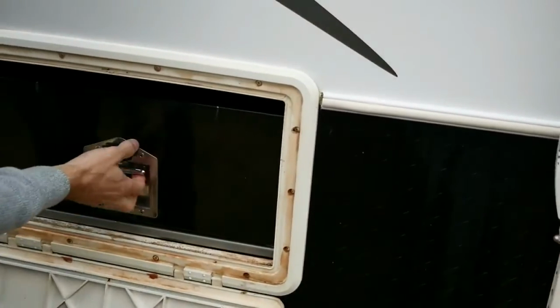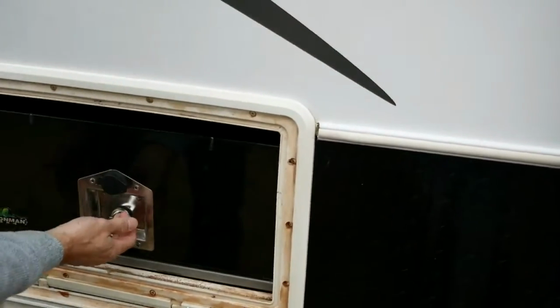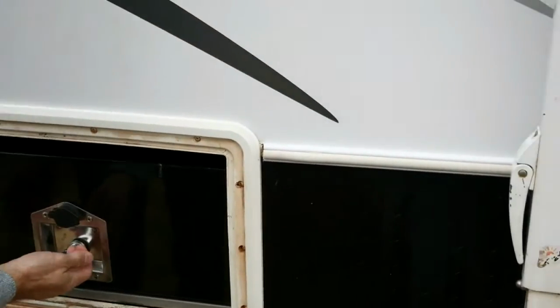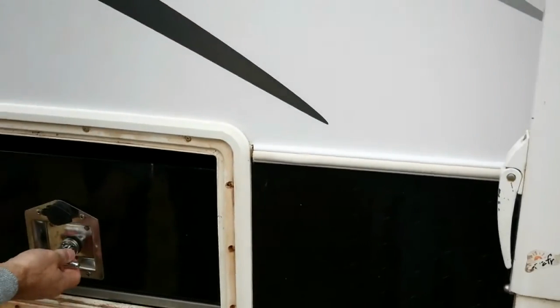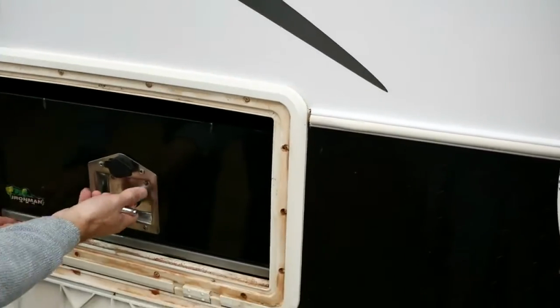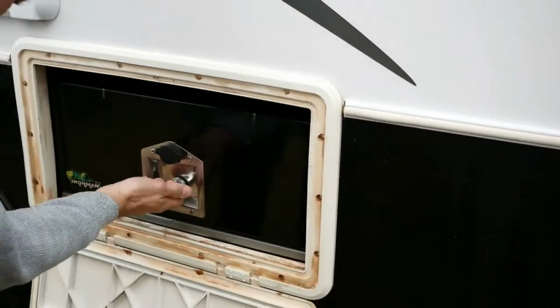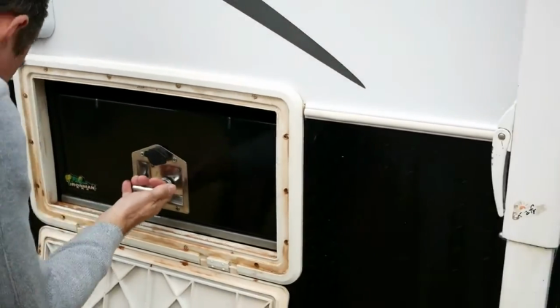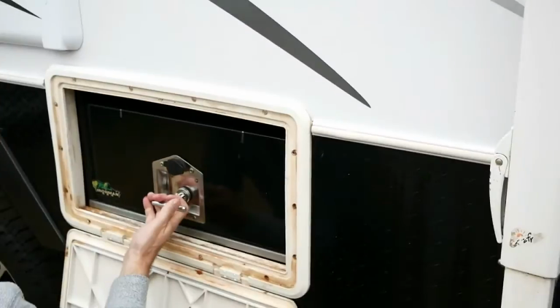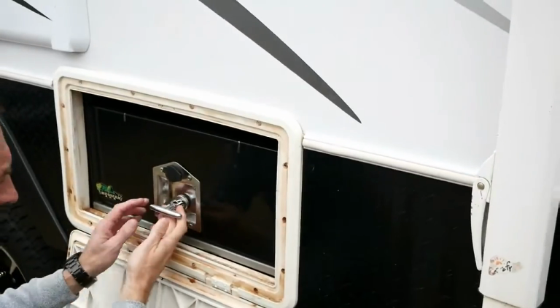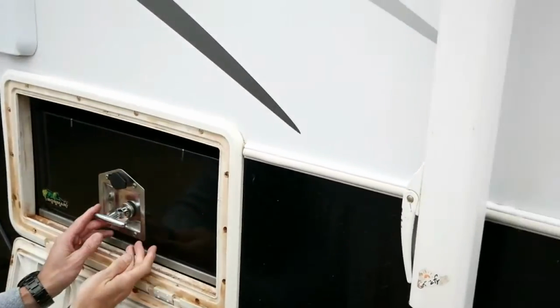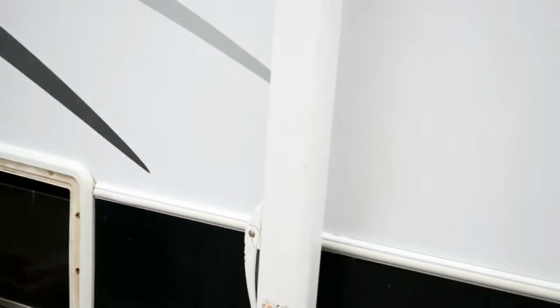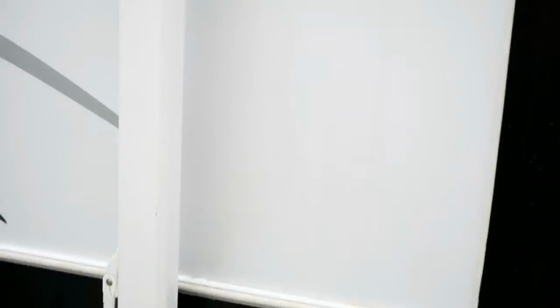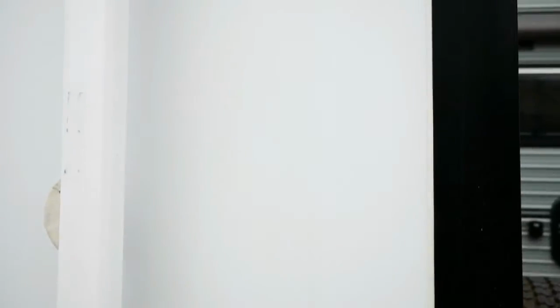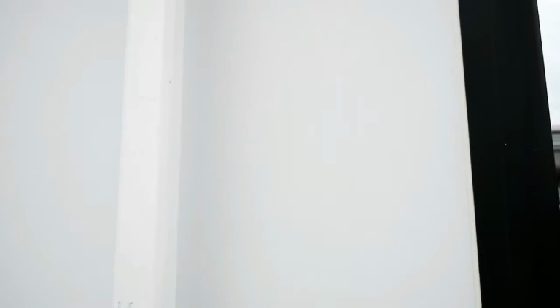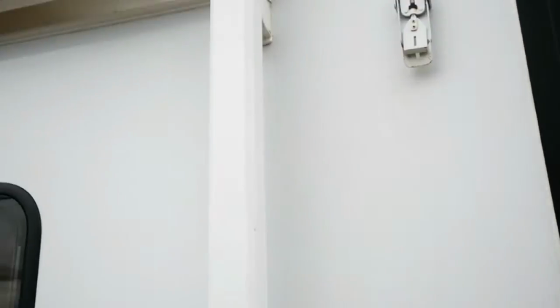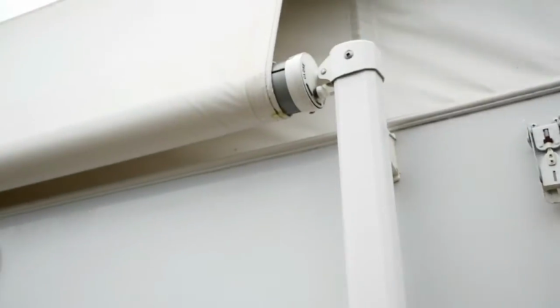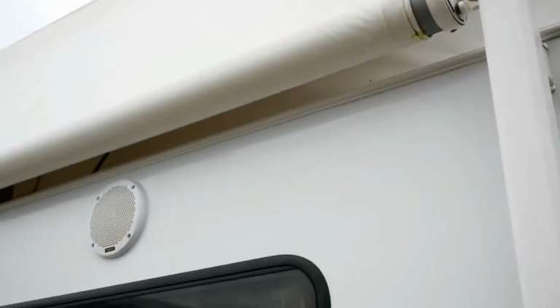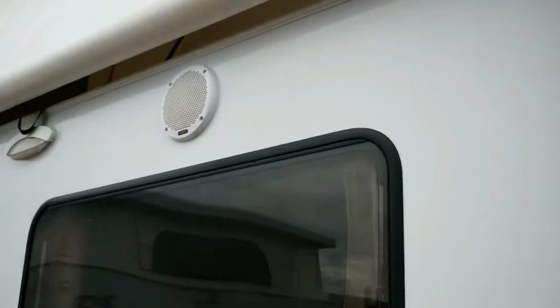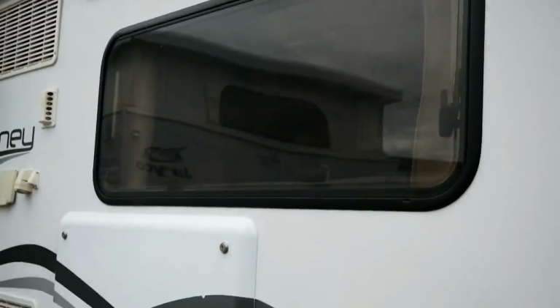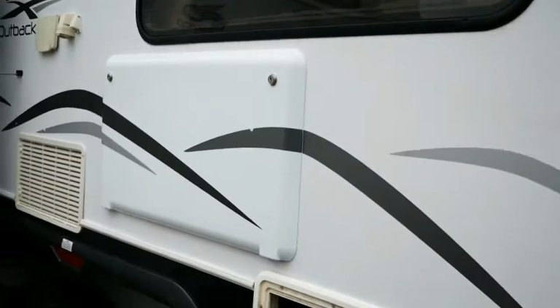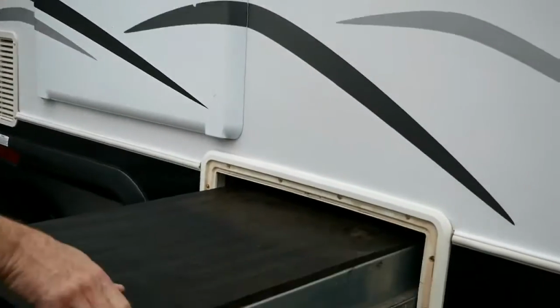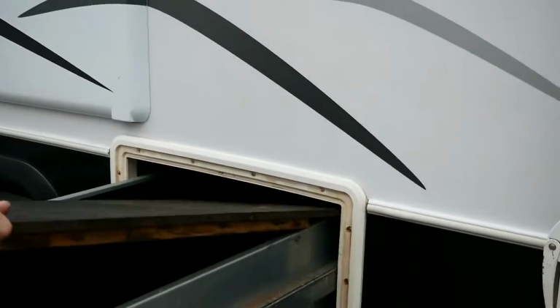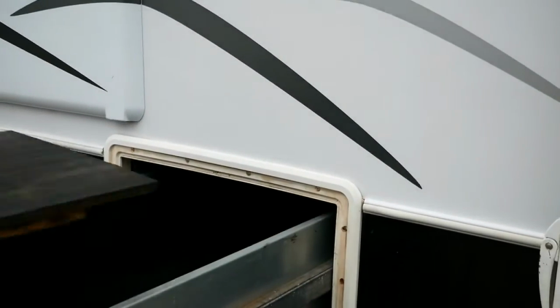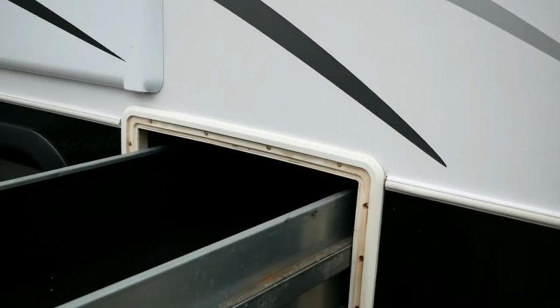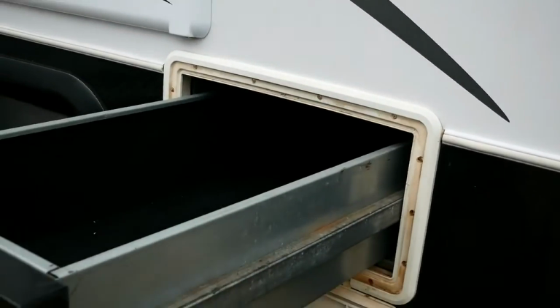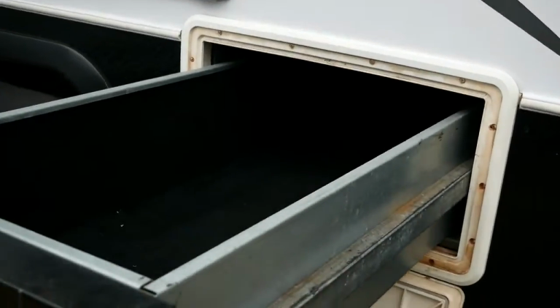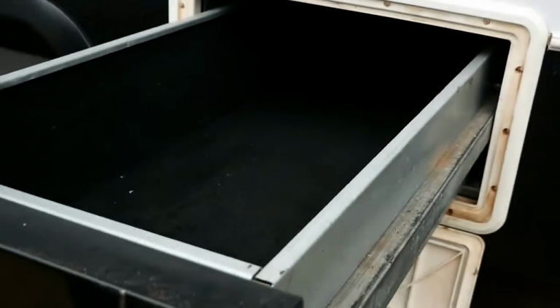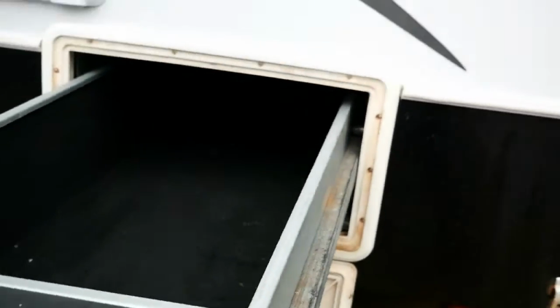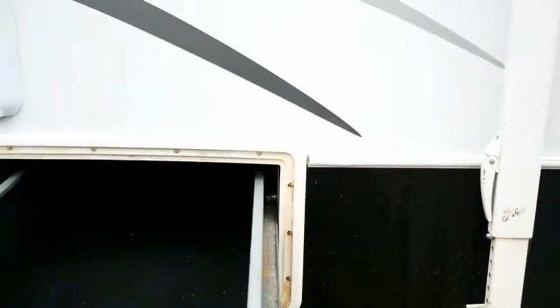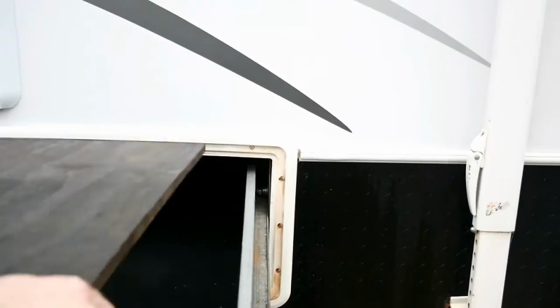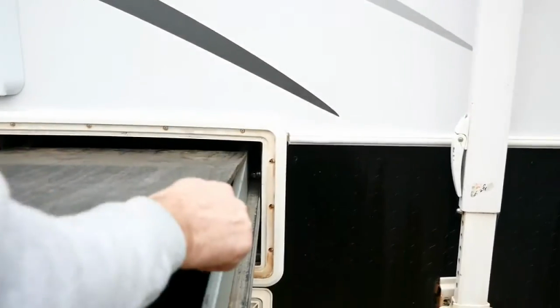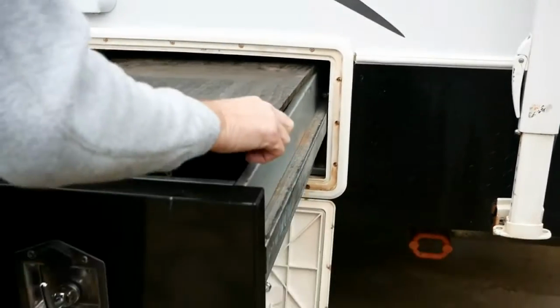There's a storage box in here — really handy use of that space.